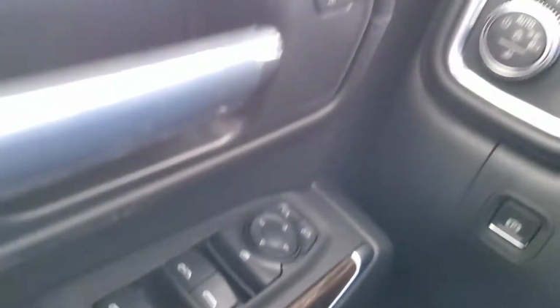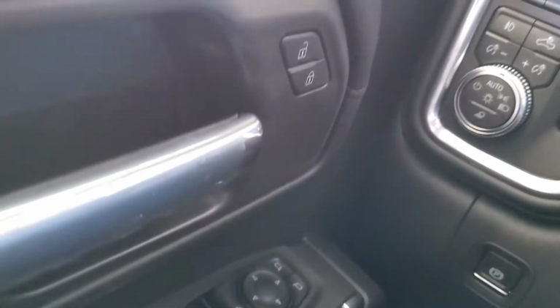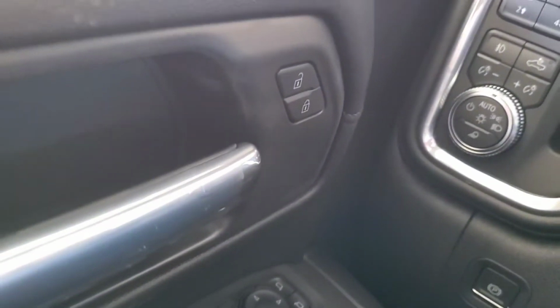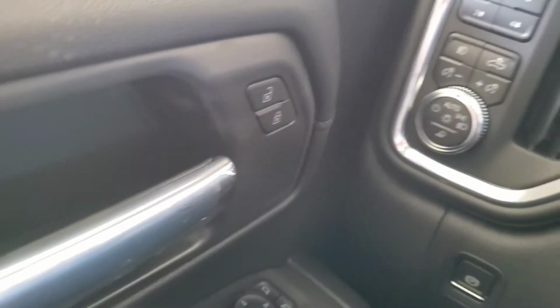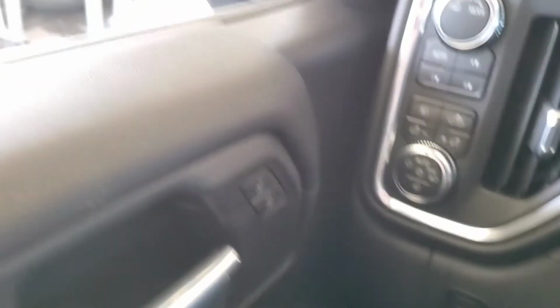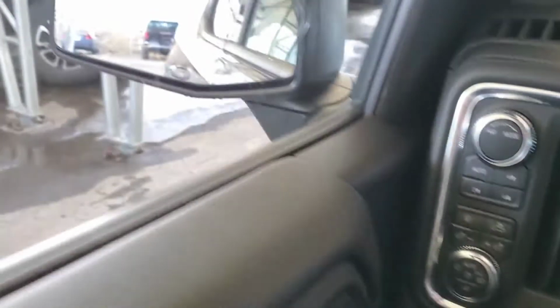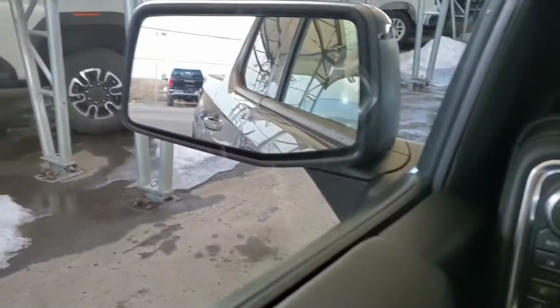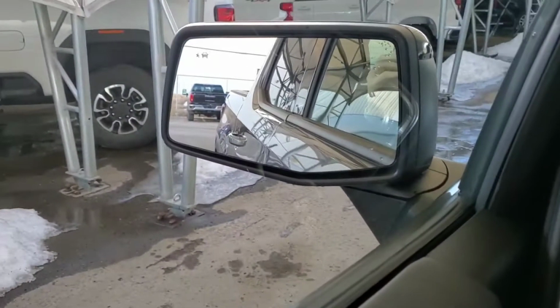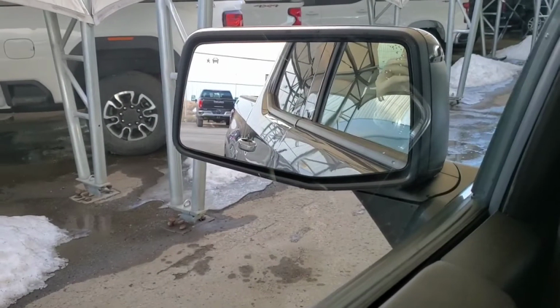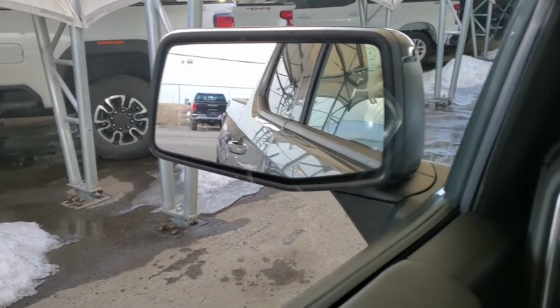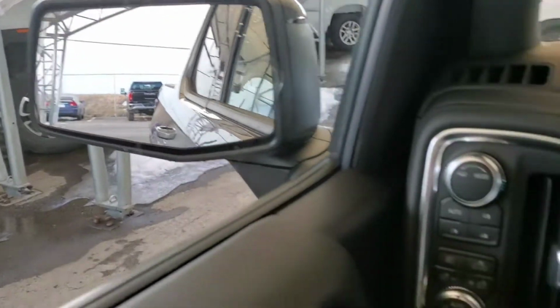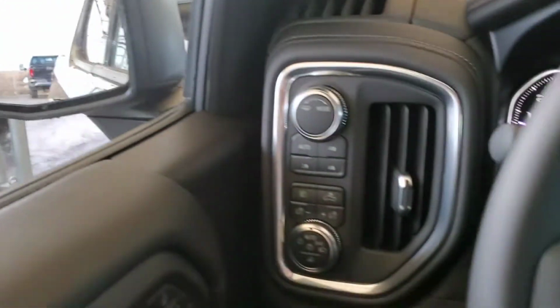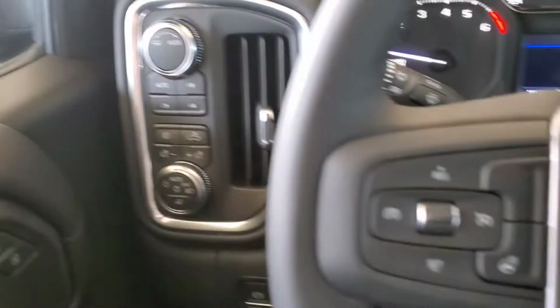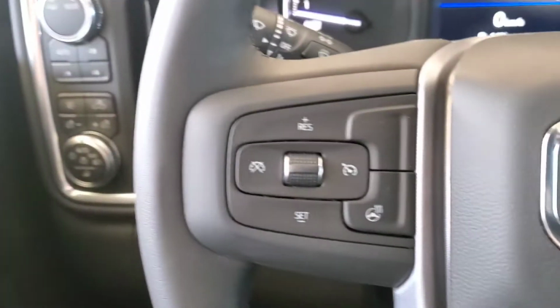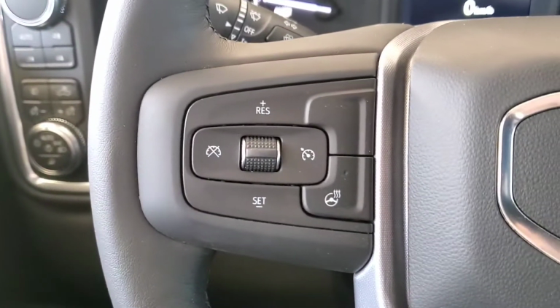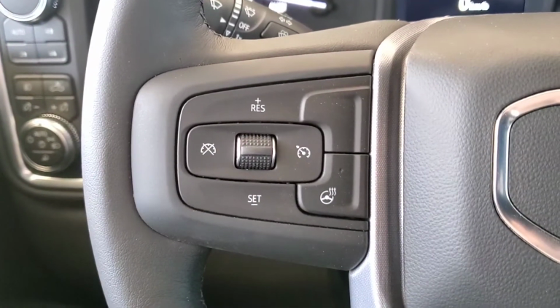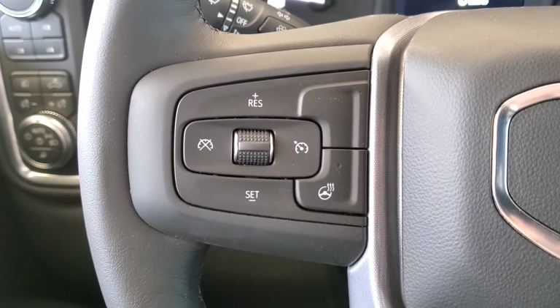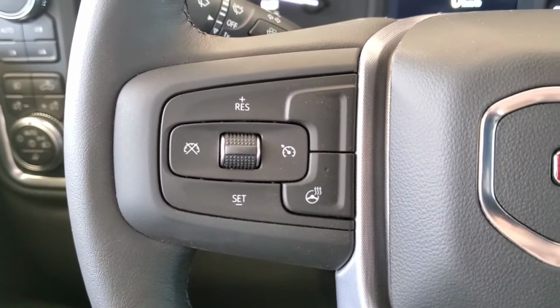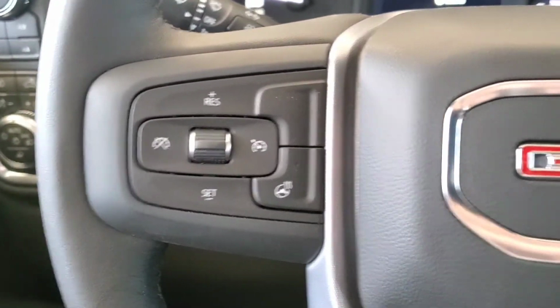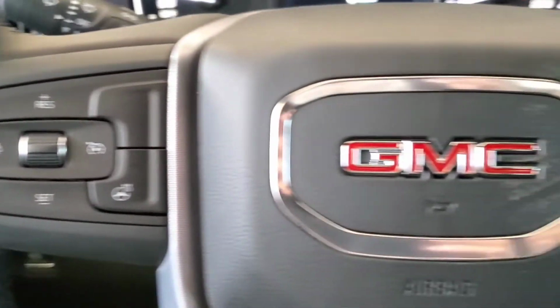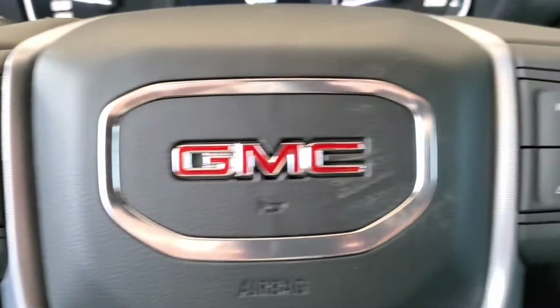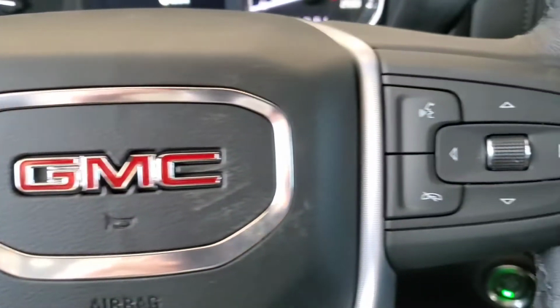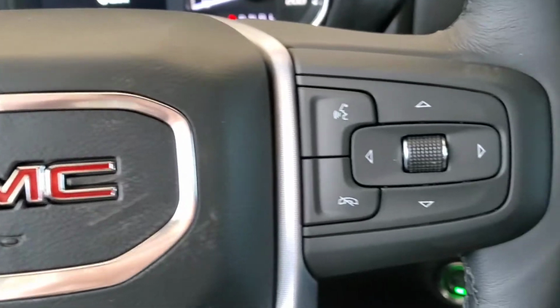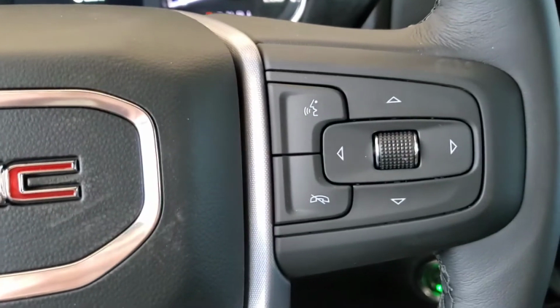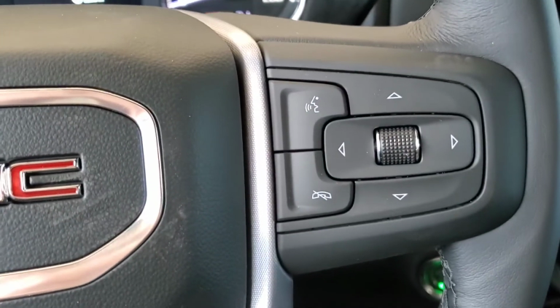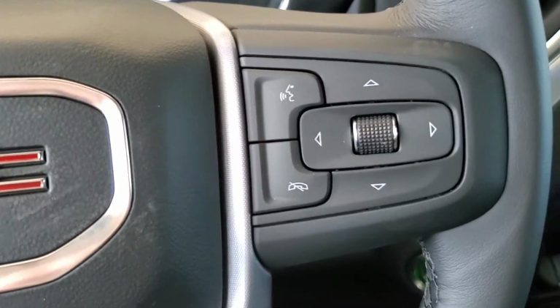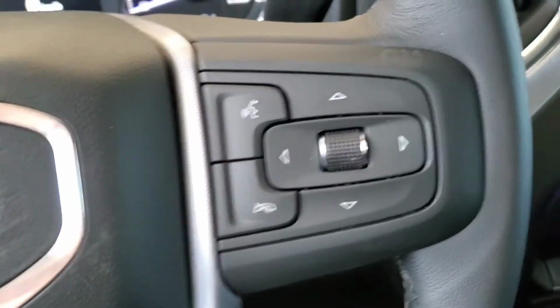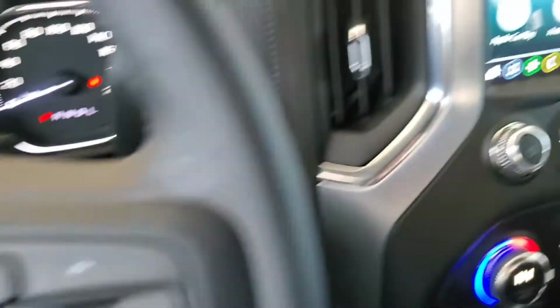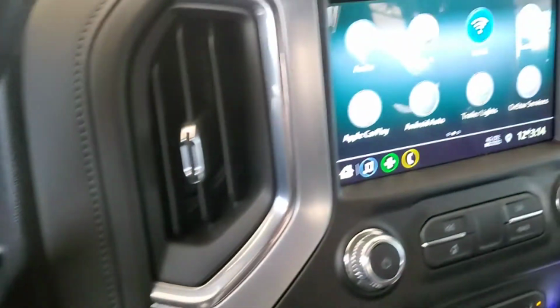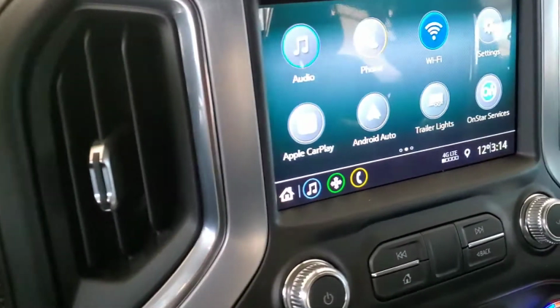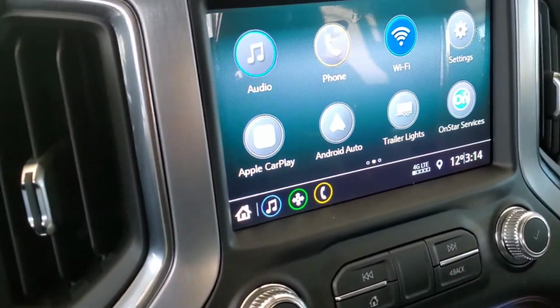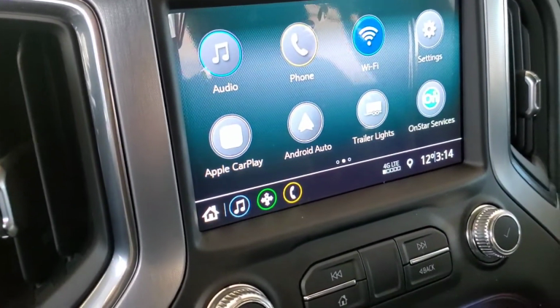mirrors, and door locks, blind spot indicator, cruise control, heated steering wheel, voice command and Bluetooth, and backup camera.